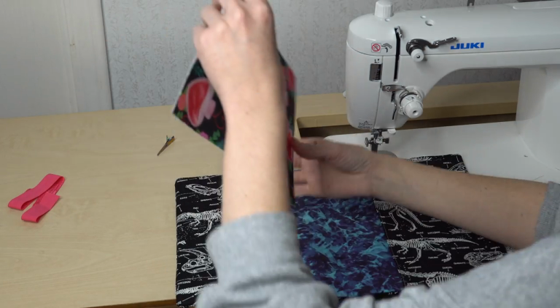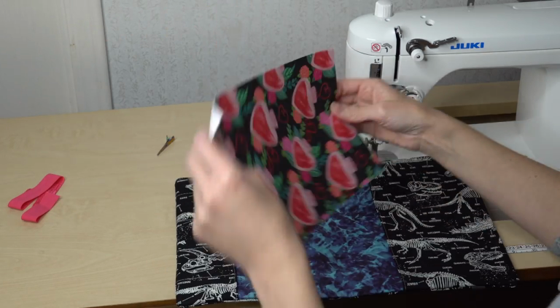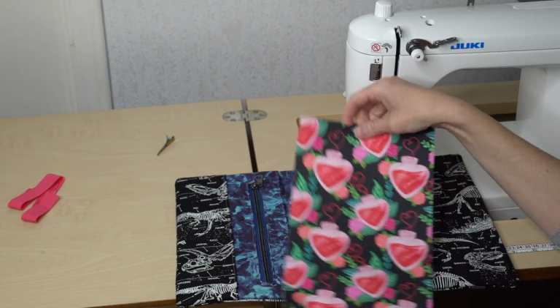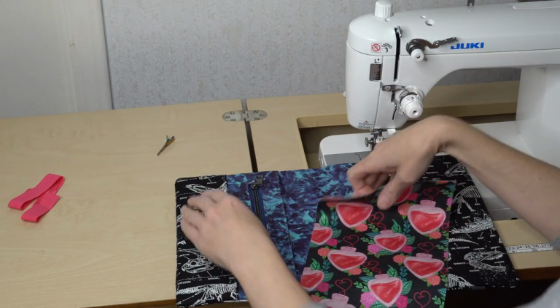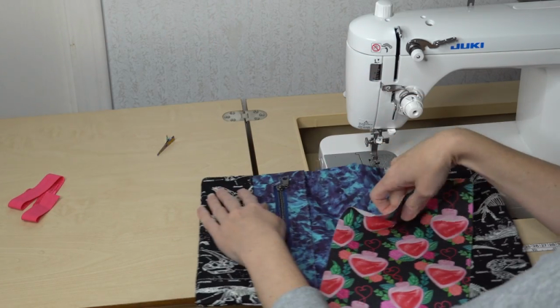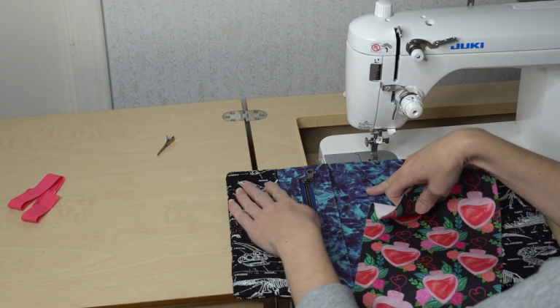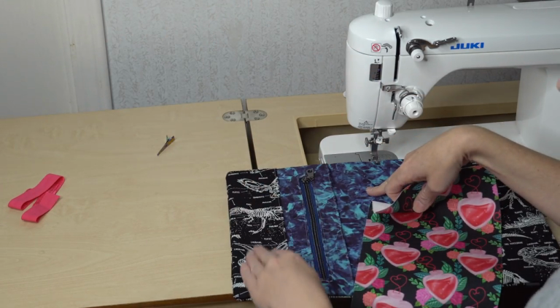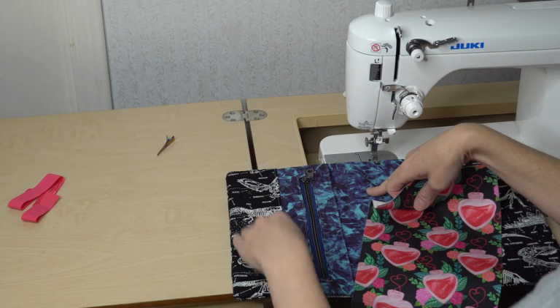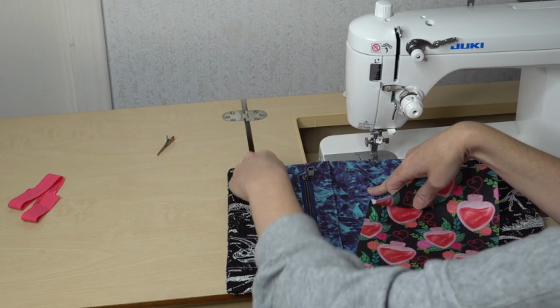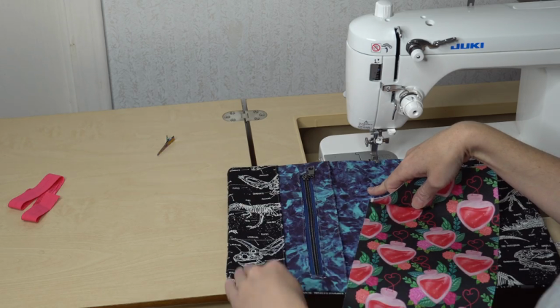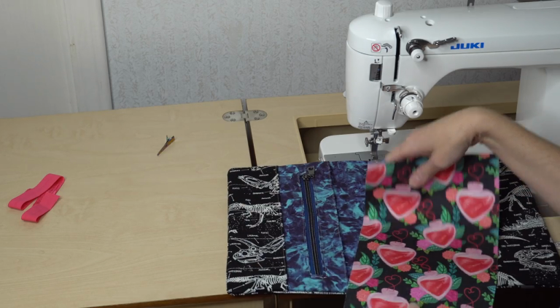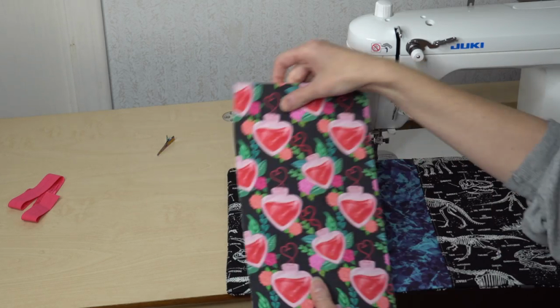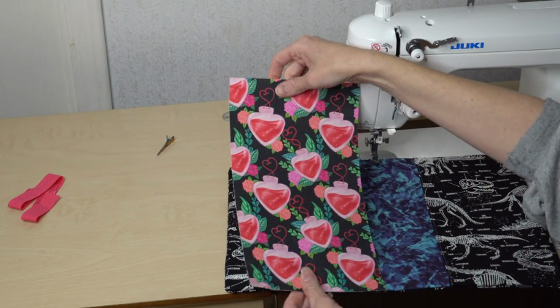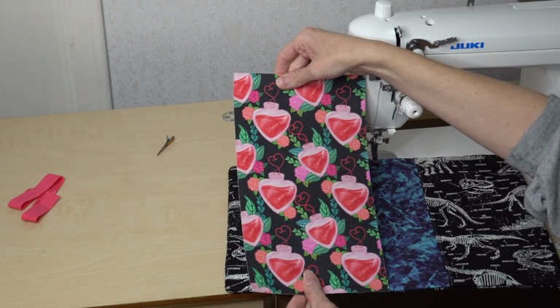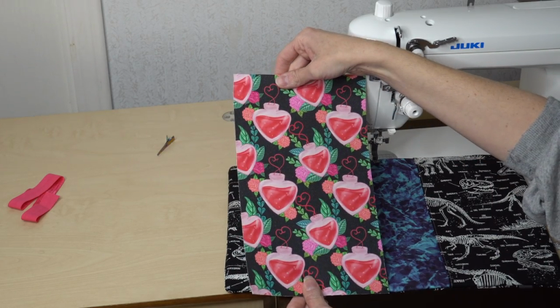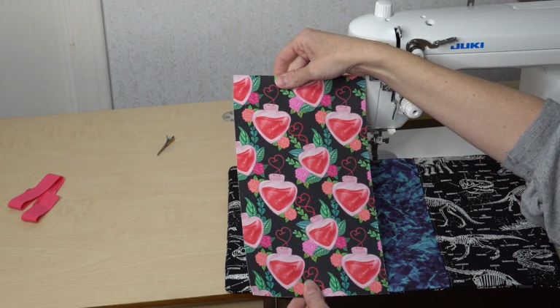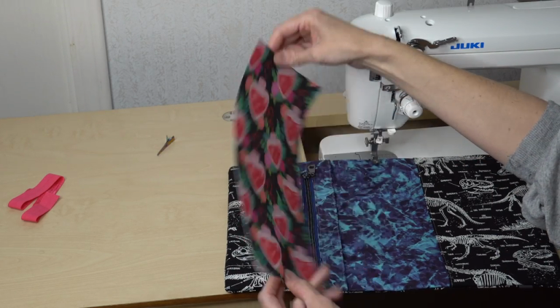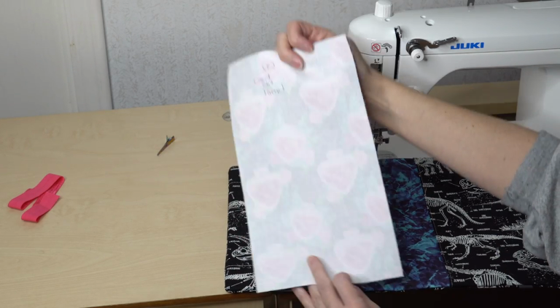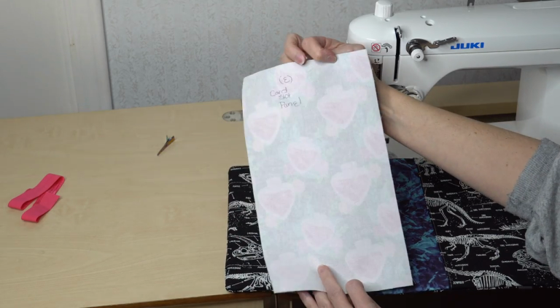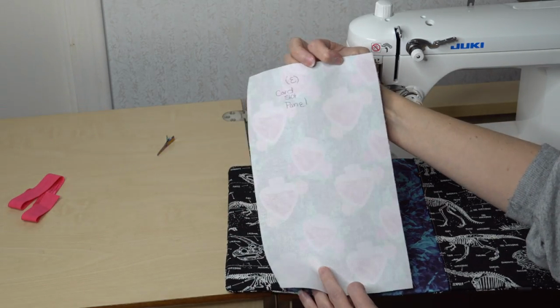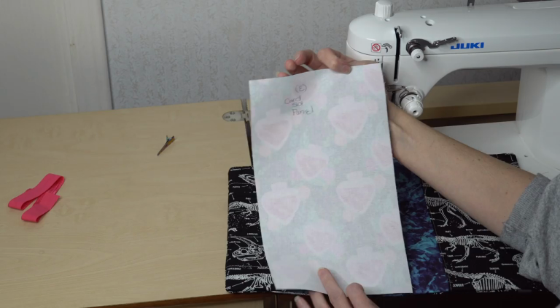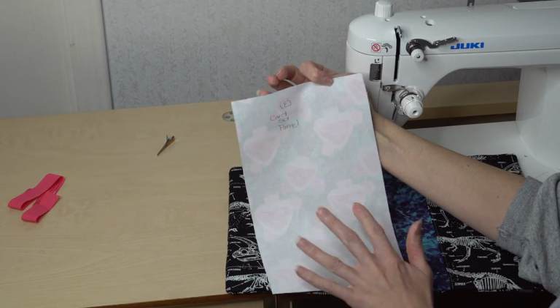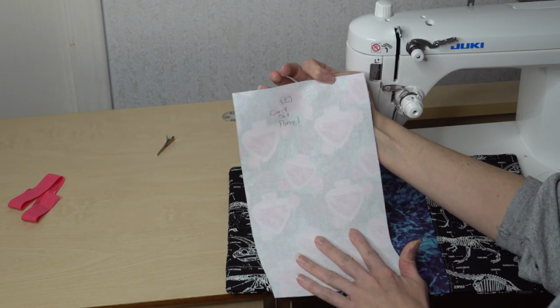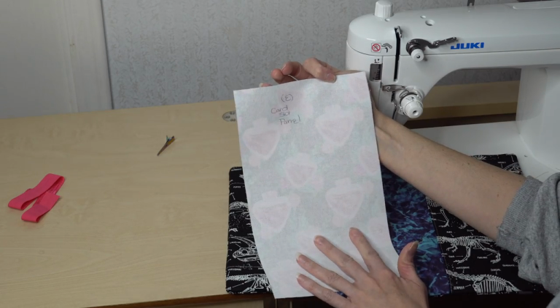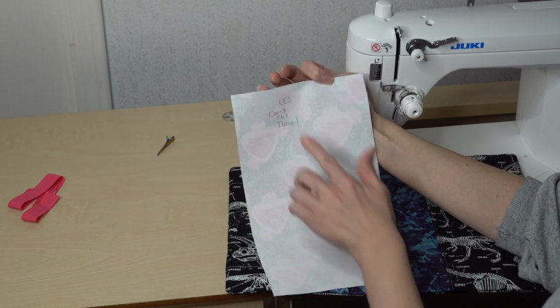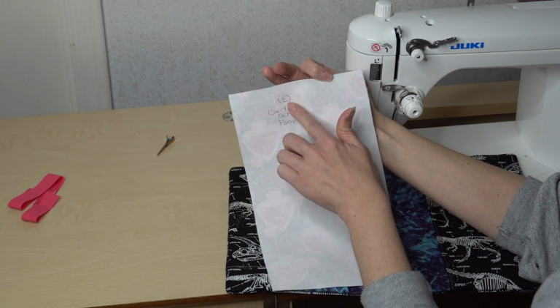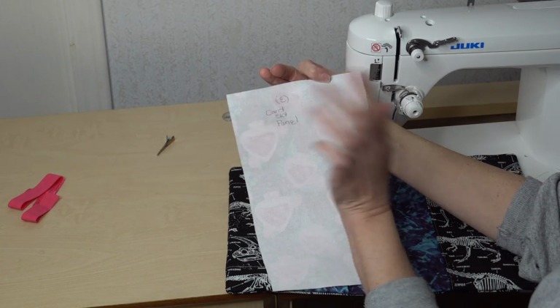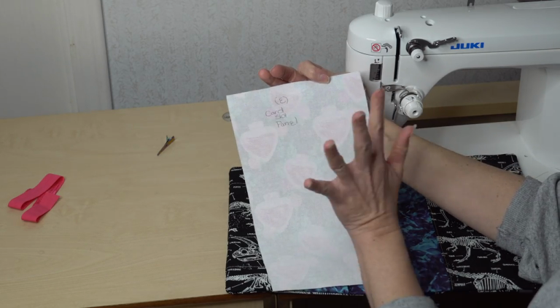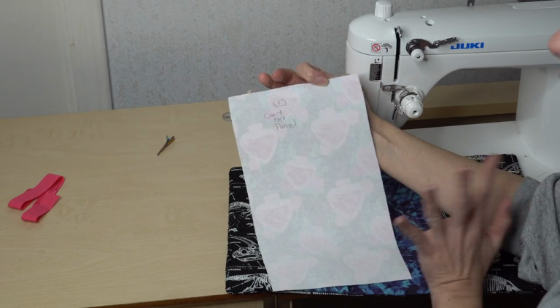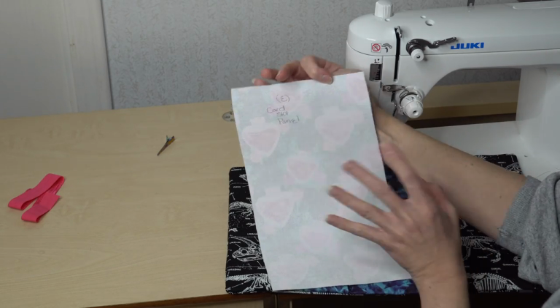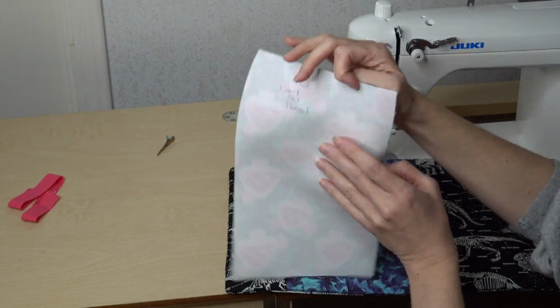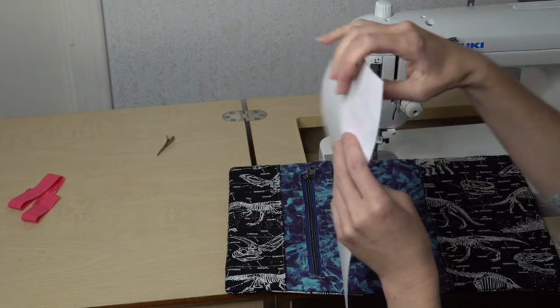The last piece we need is our card slots. That is going to be this one for me. It has interfacing on the back and it is listed as E on the cut list.